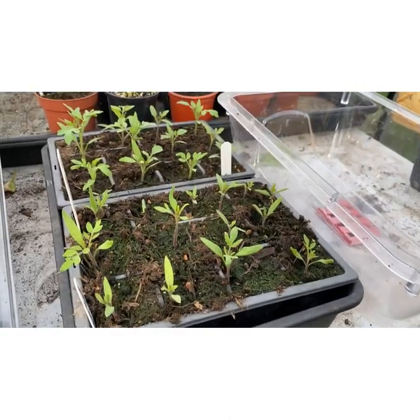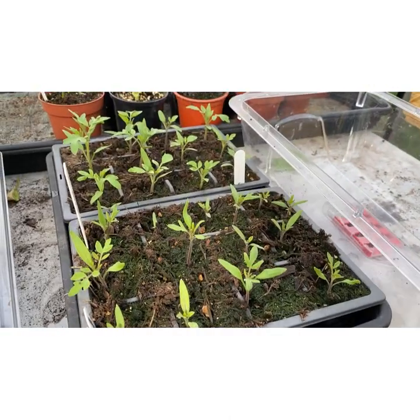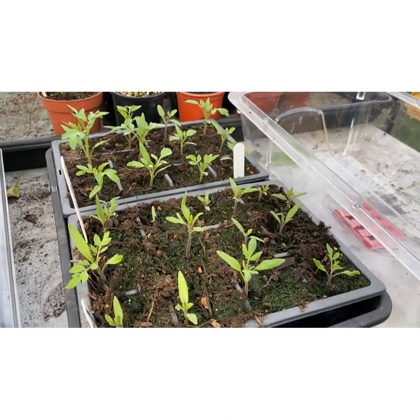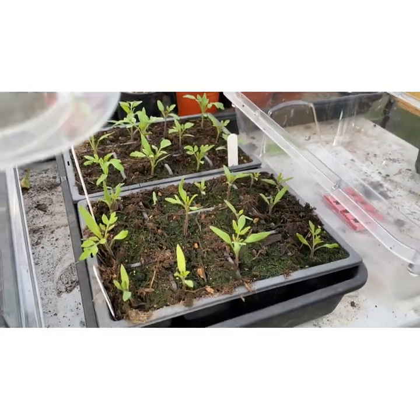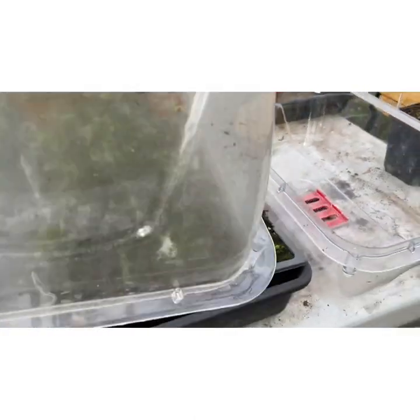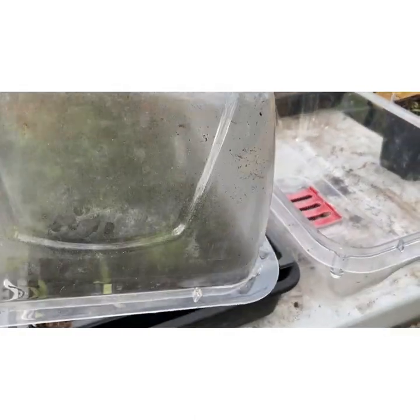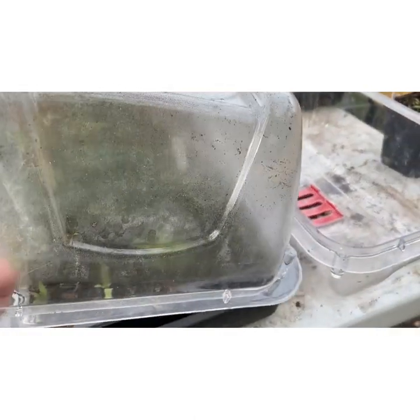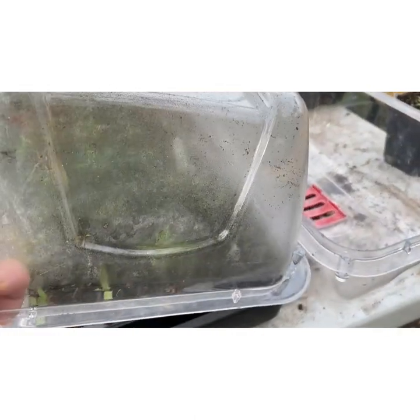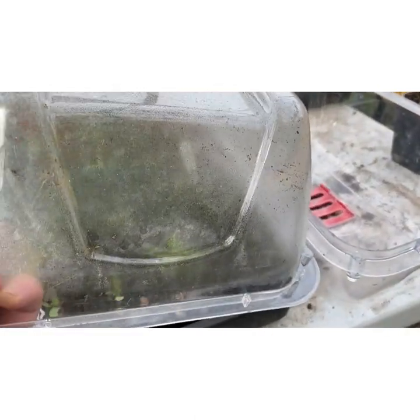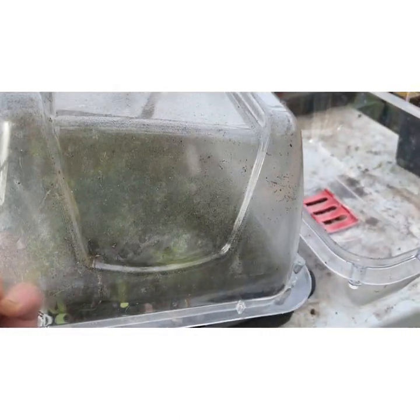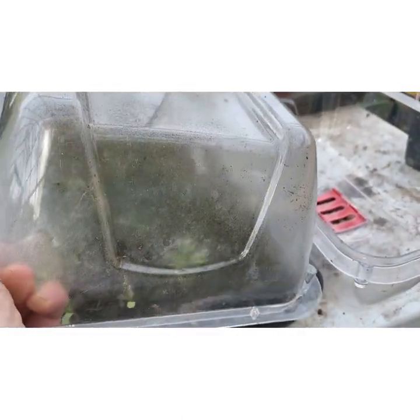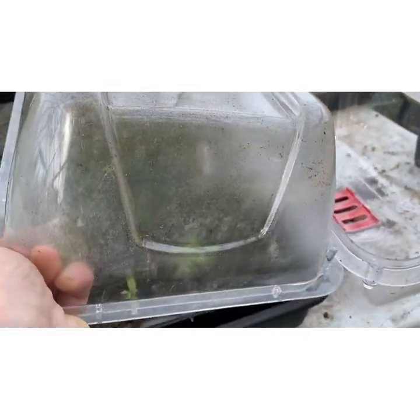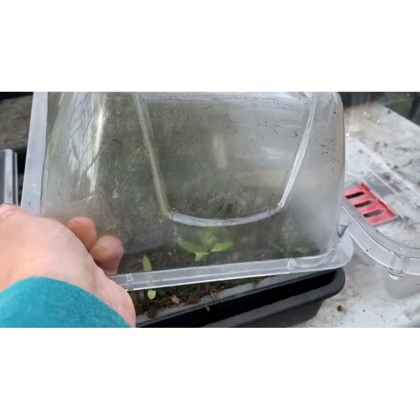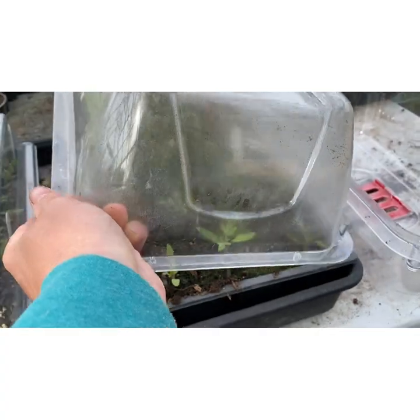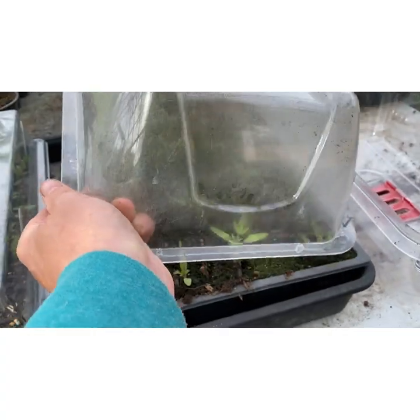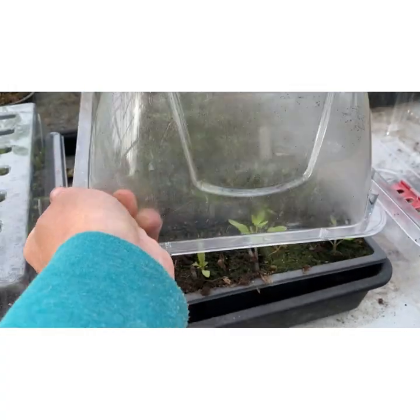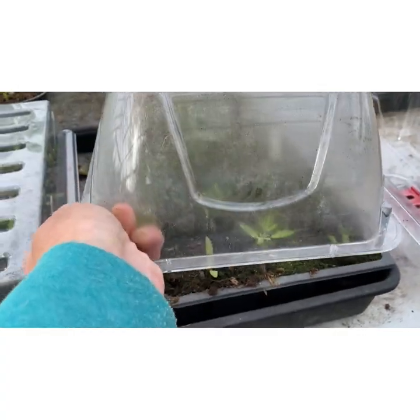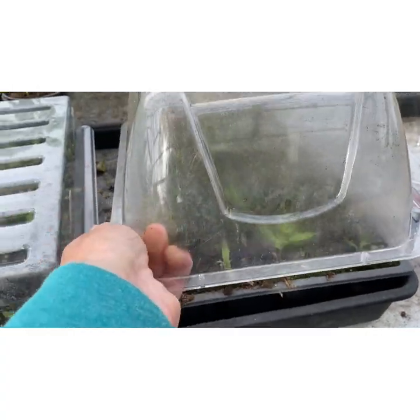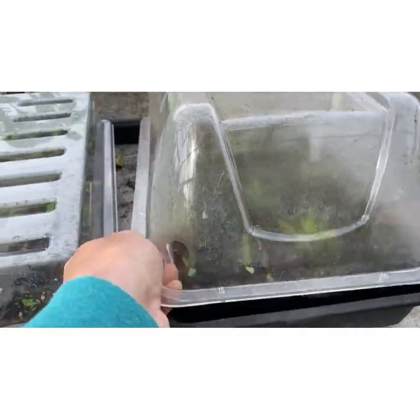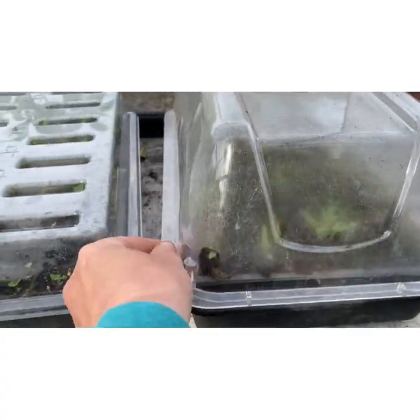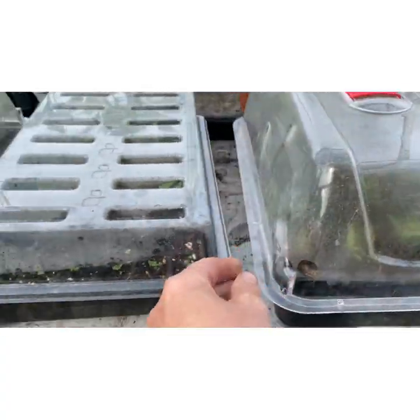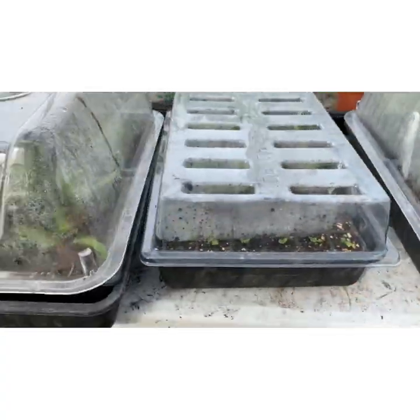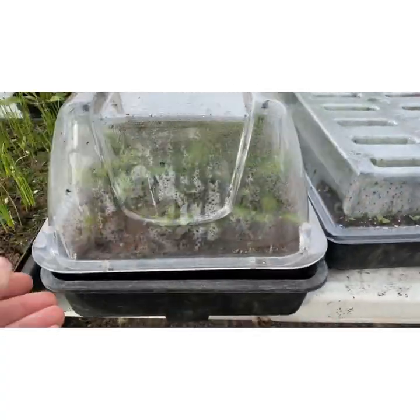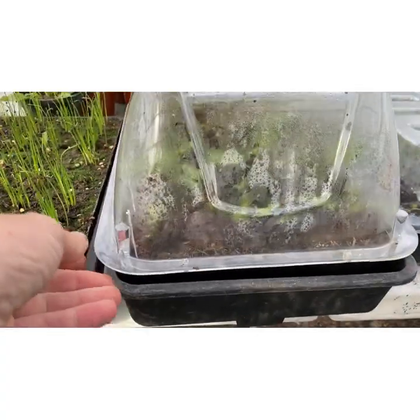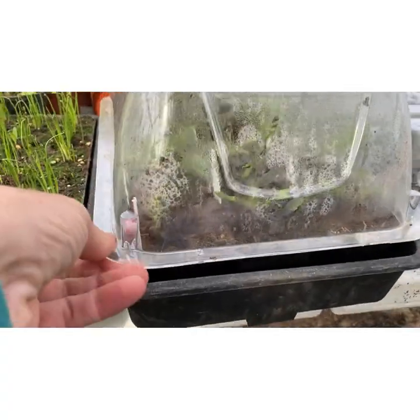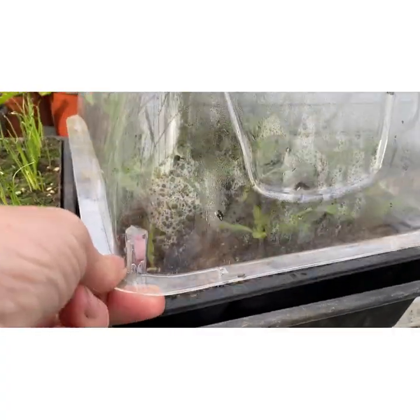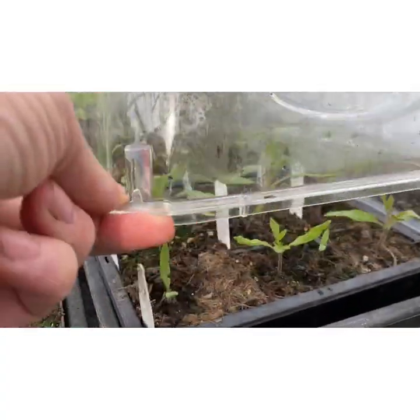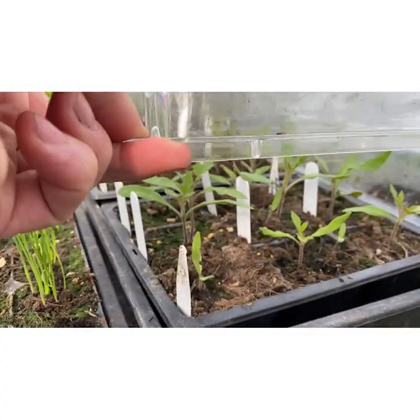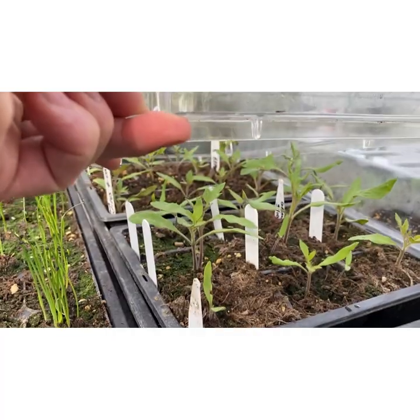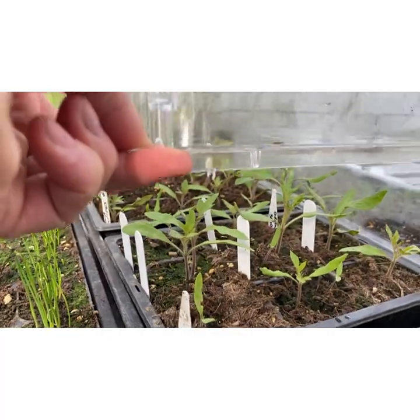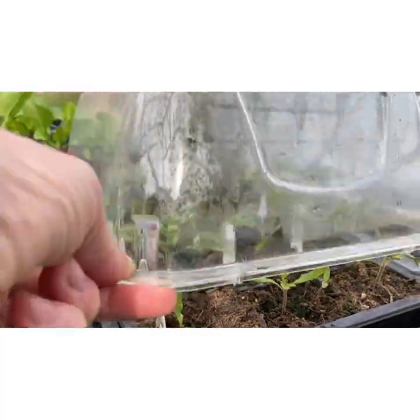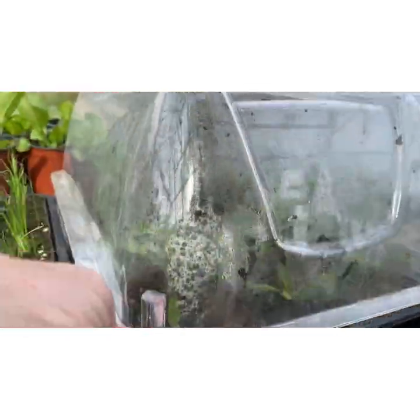More tomatoes over here — these are pretty much standard ones, some plum tomatoes and some cherries. Always sowing more than I actually need!